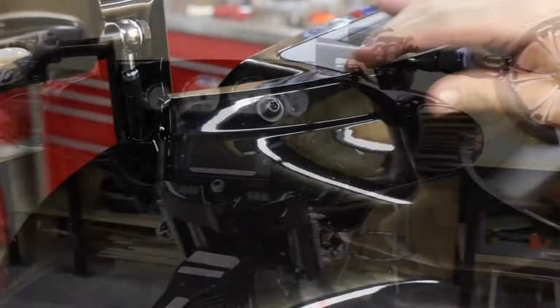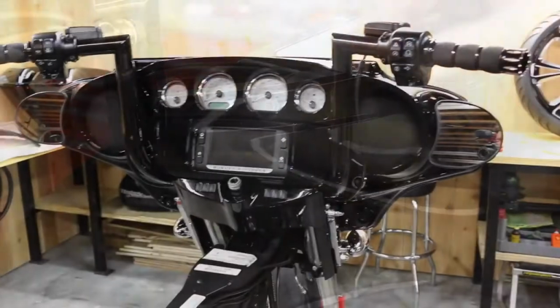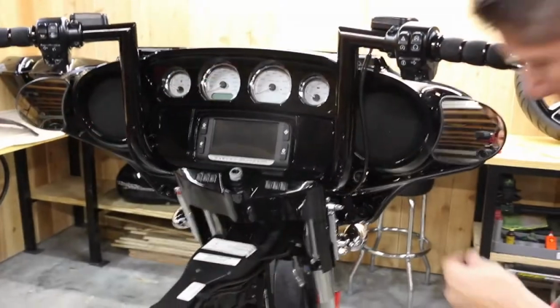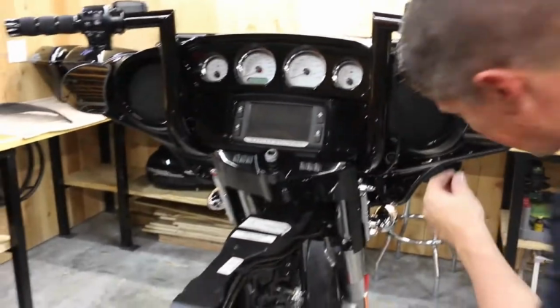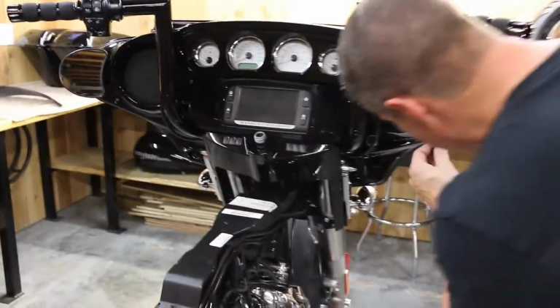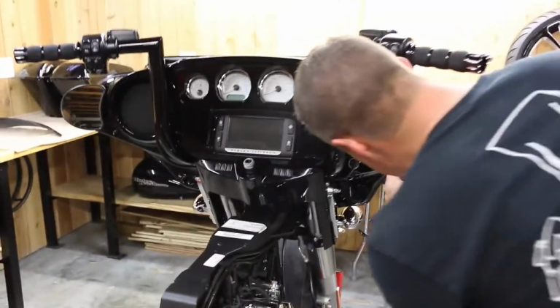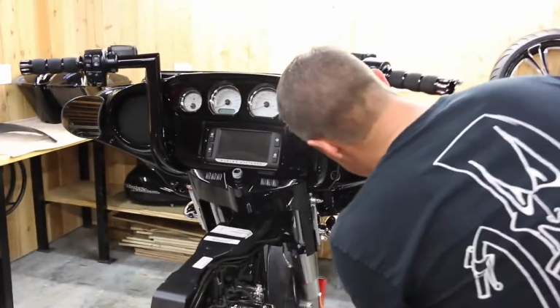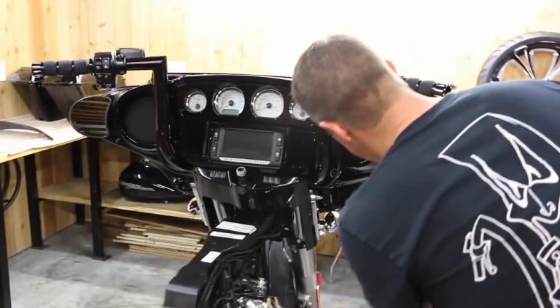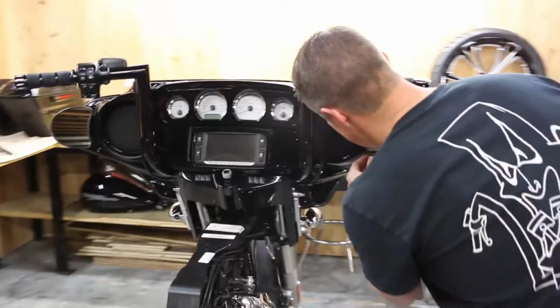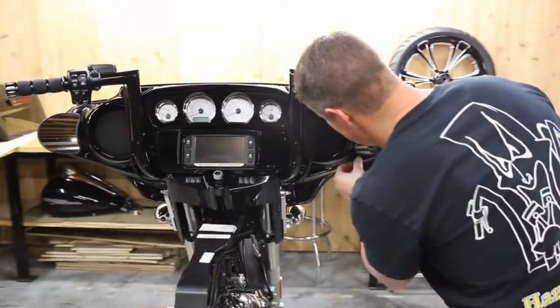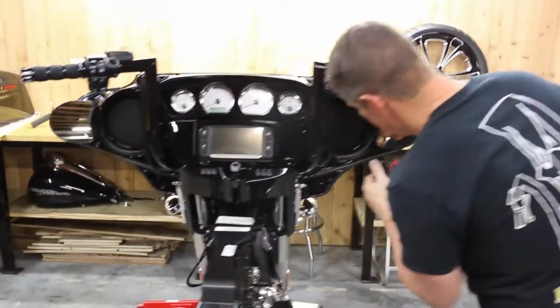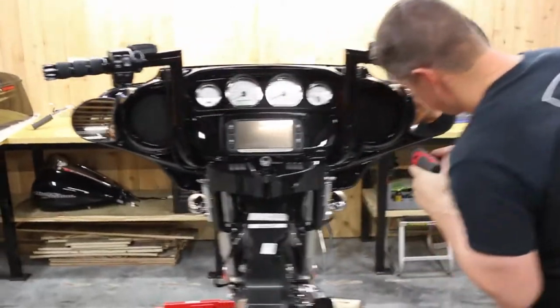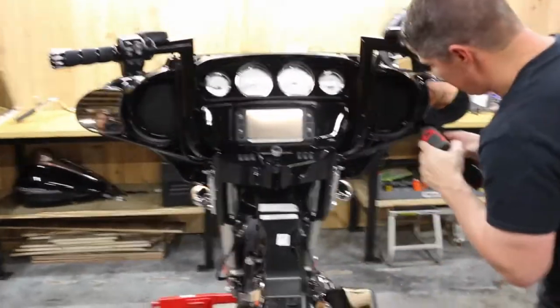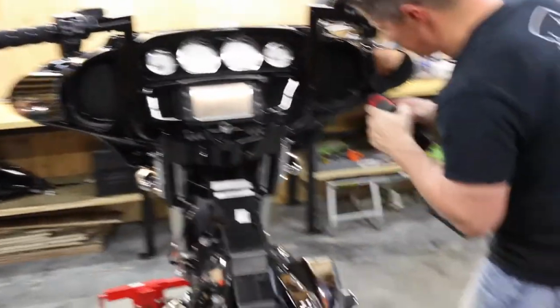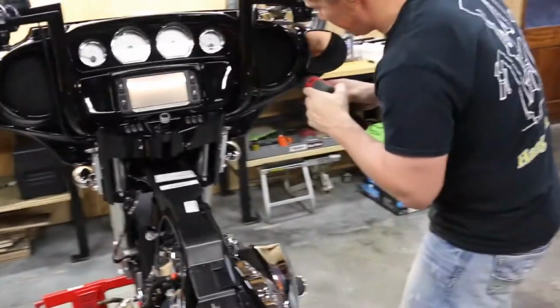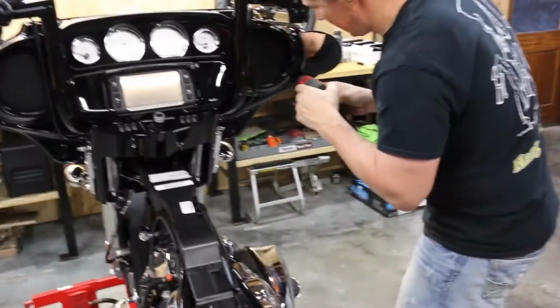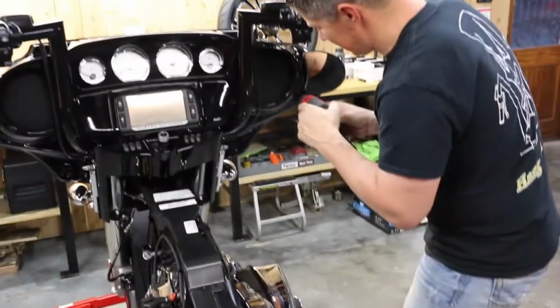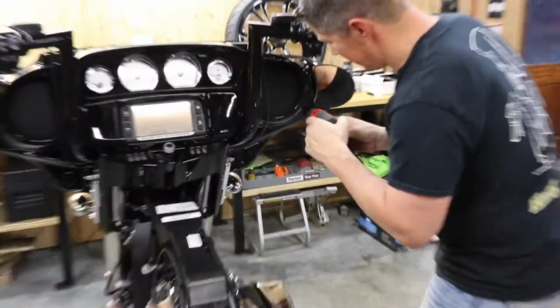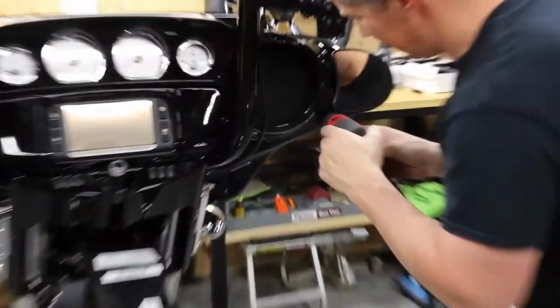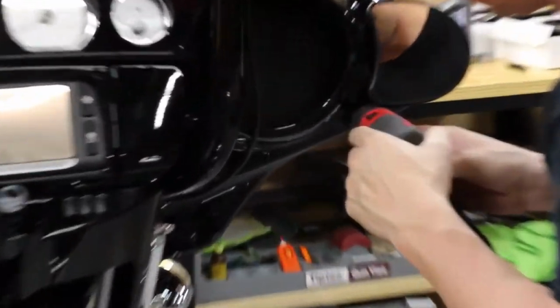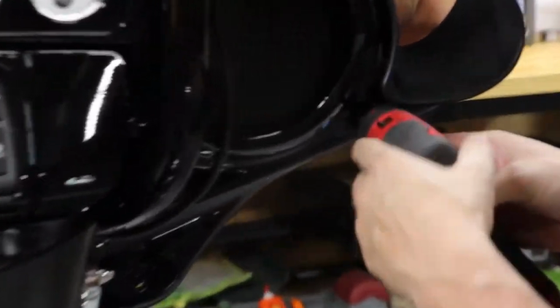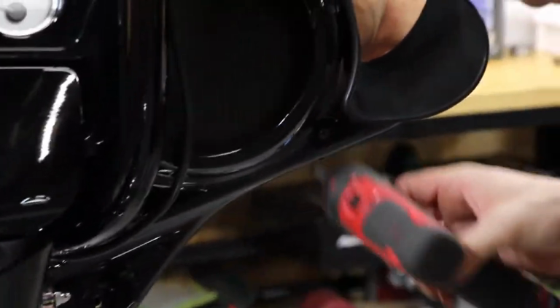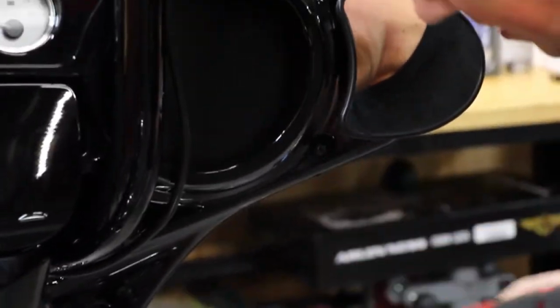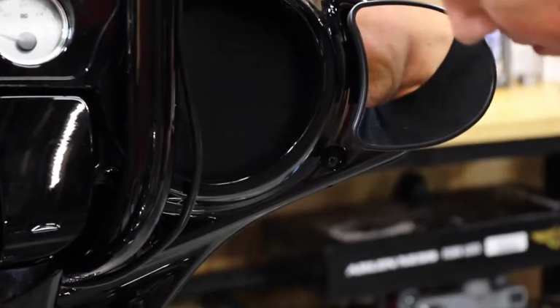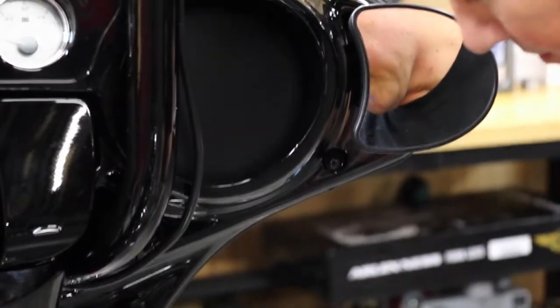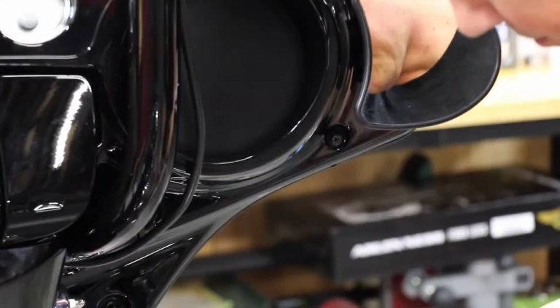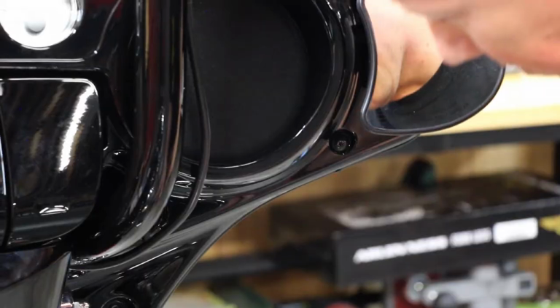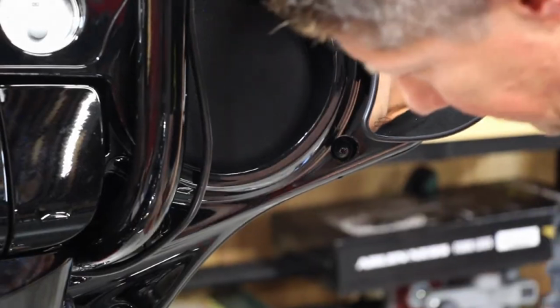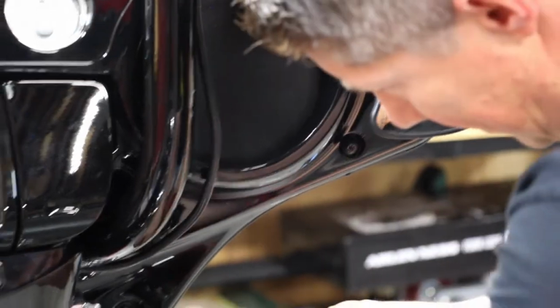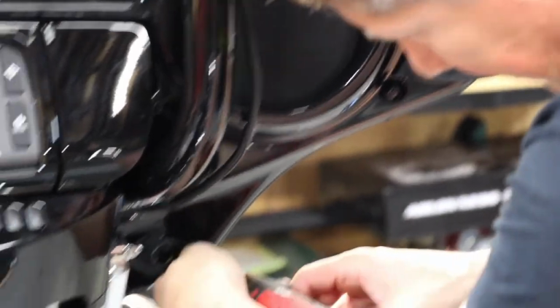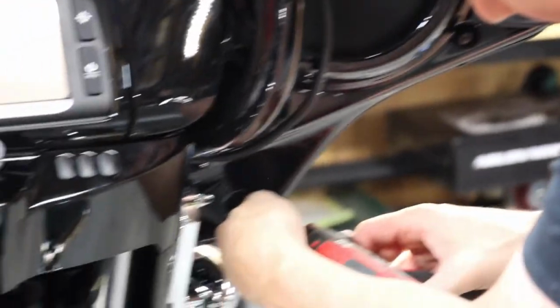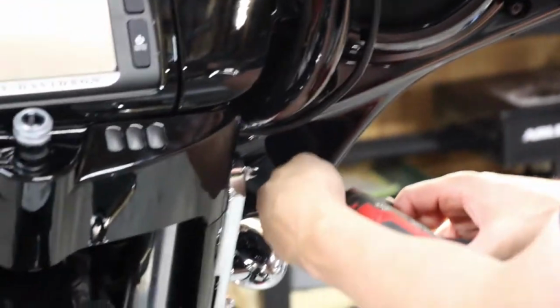Put all the bolts in loosely first — get them all started. Once all the bolts are started, then we'll go back and tighten.